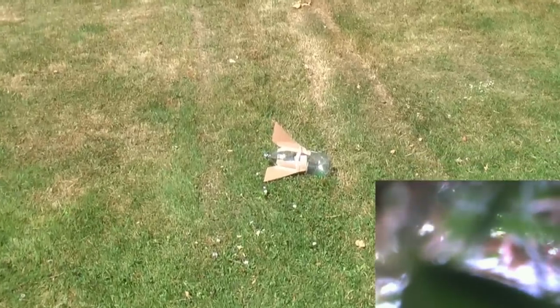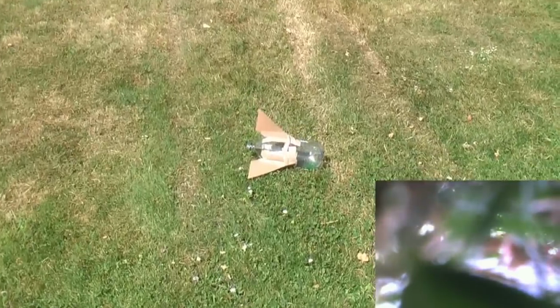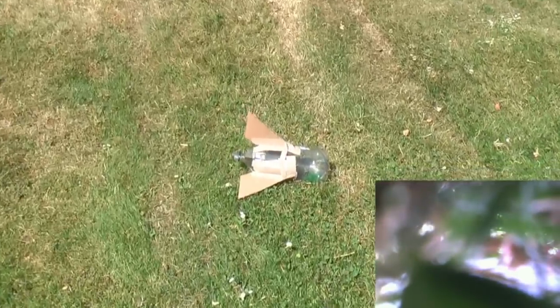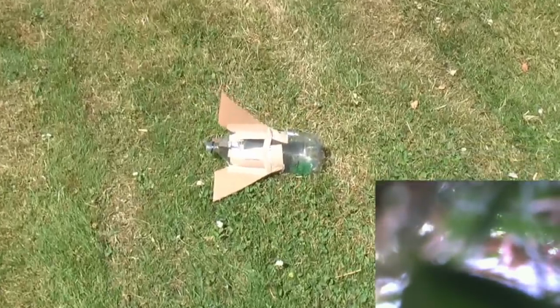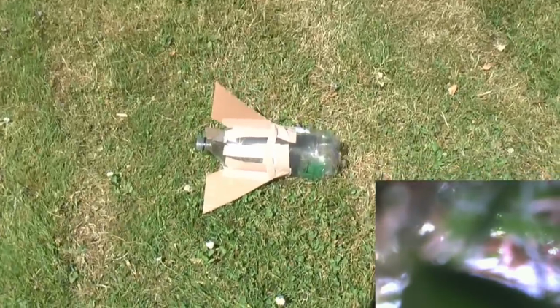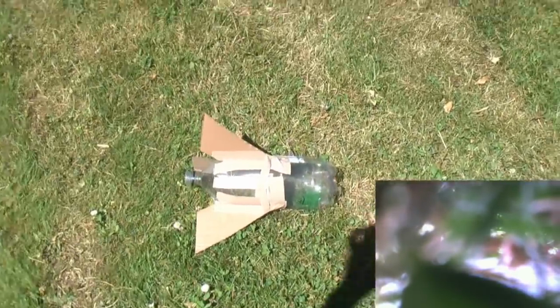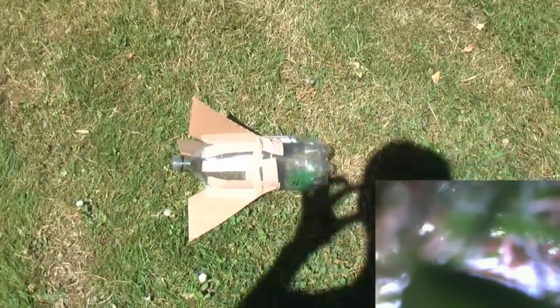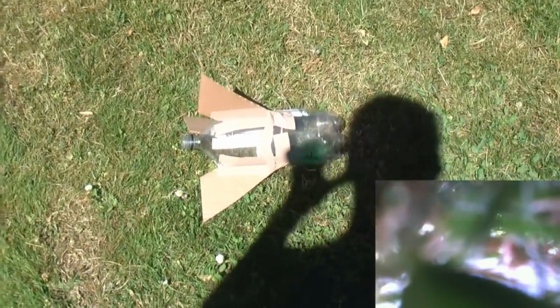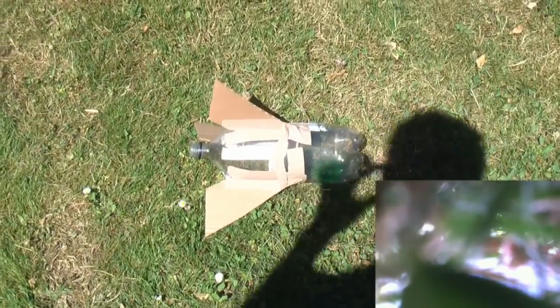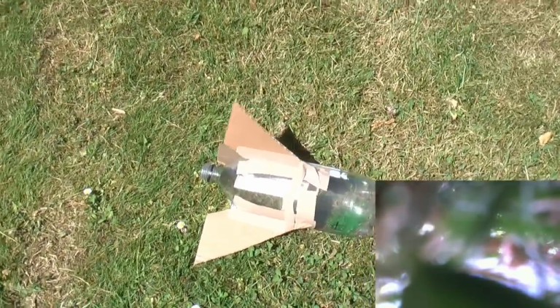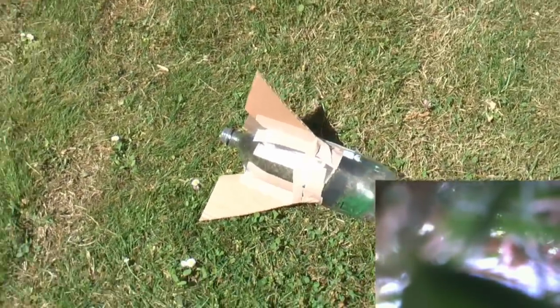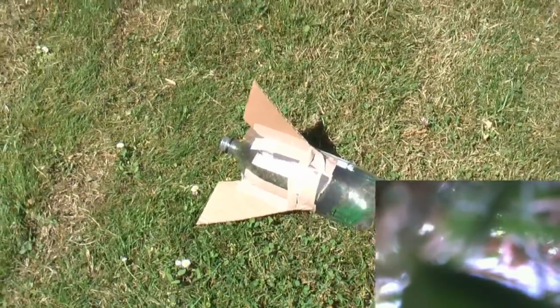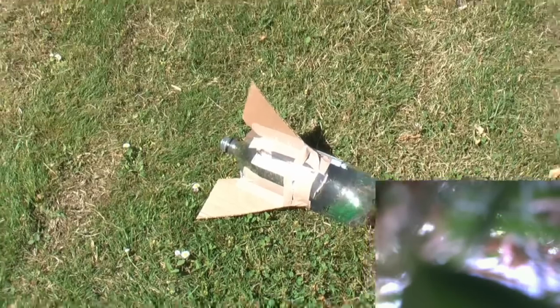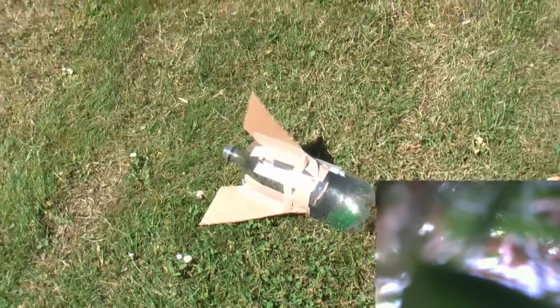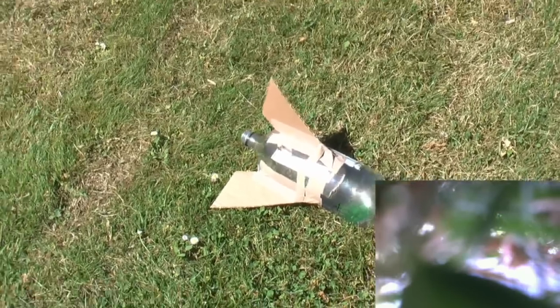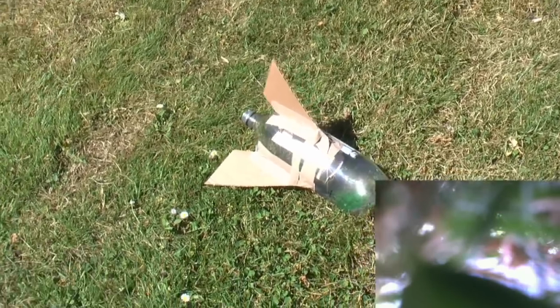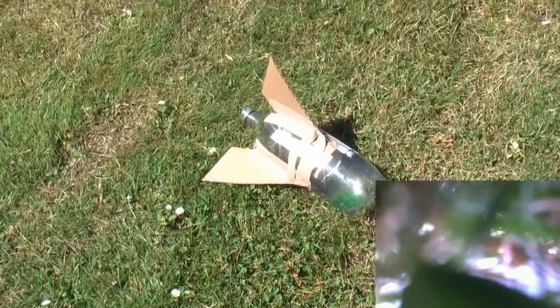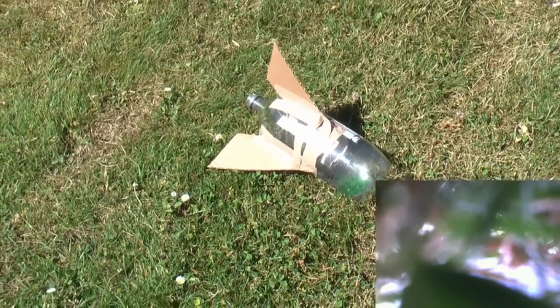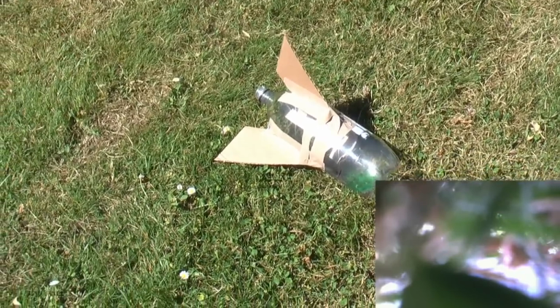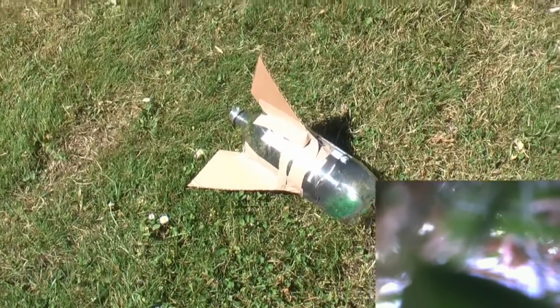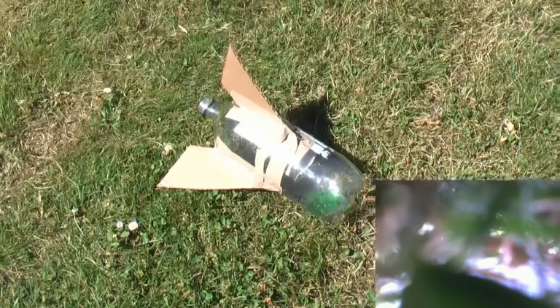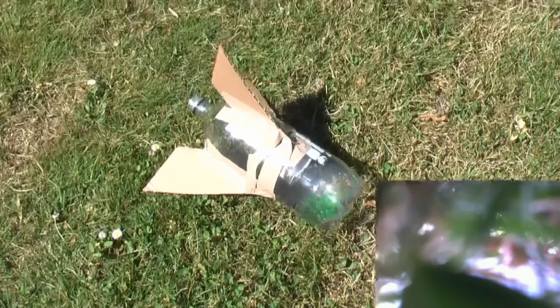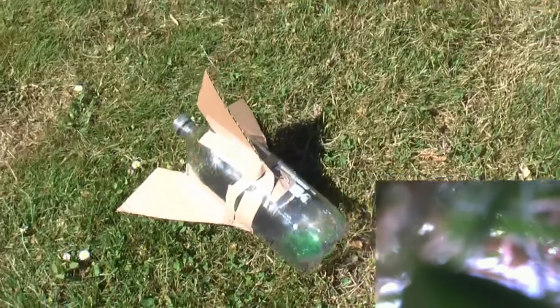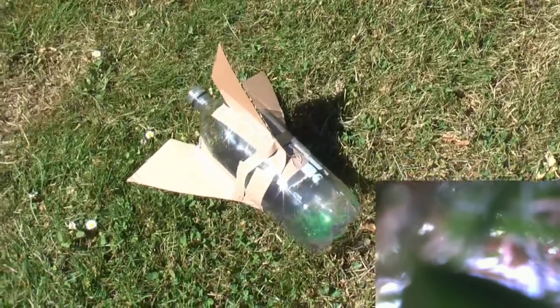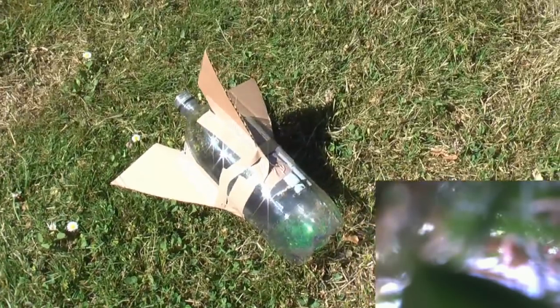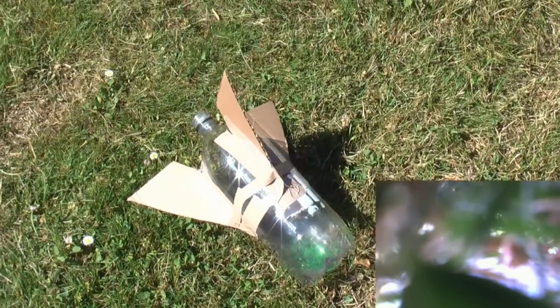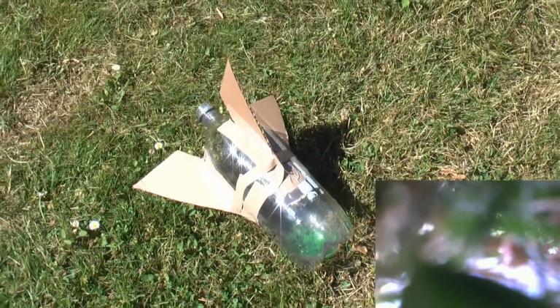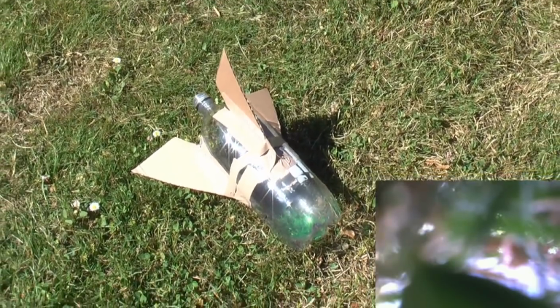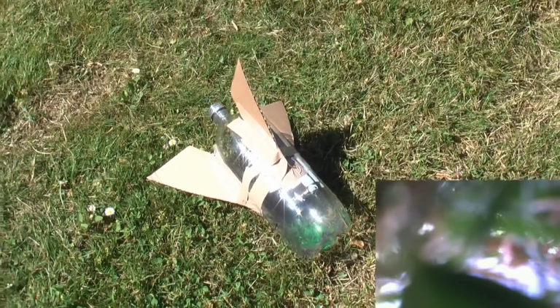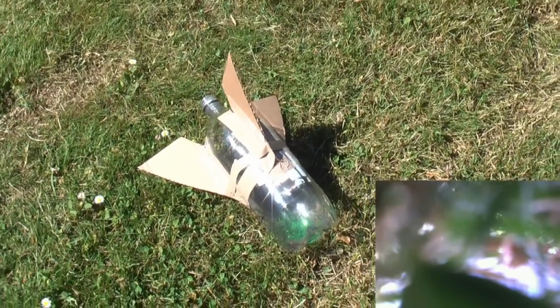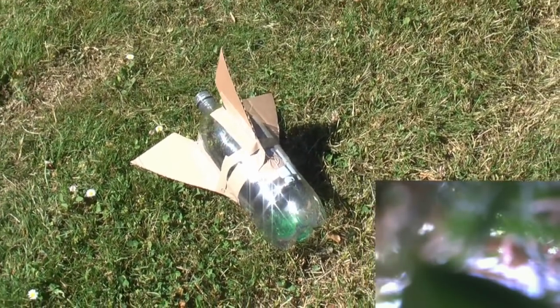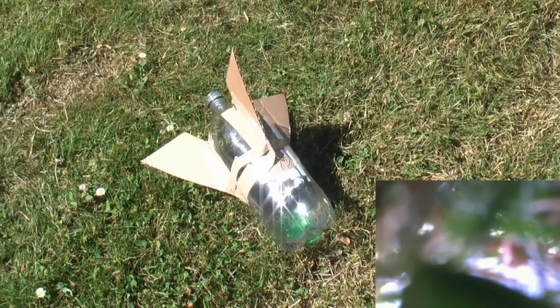I can't really say that went any higher. I think the added weight of the fins slowed it down quite a bit, but still pretty cool. I'm hoping the onboard keychain video footage will be a little smoother though — that'll be nice.